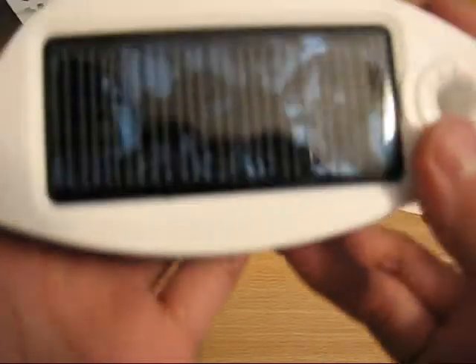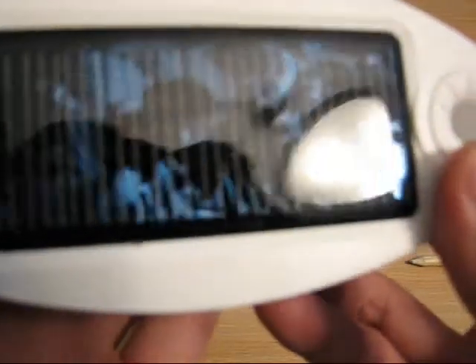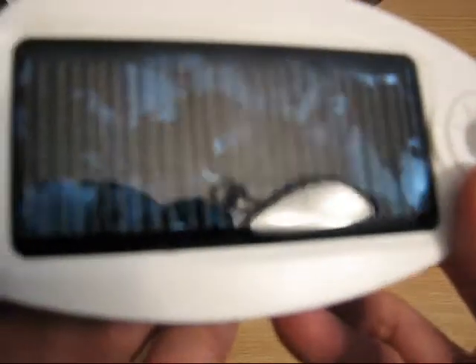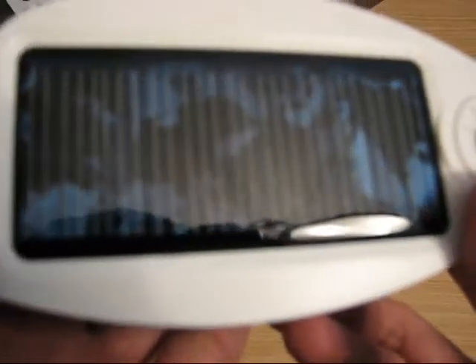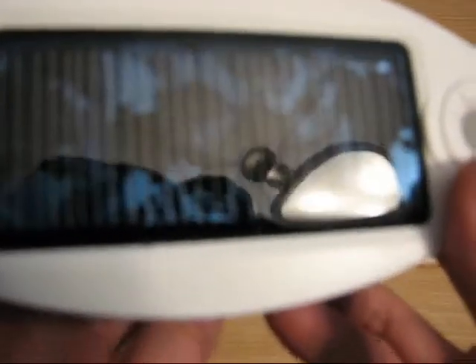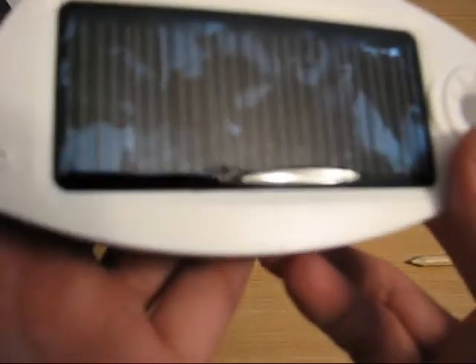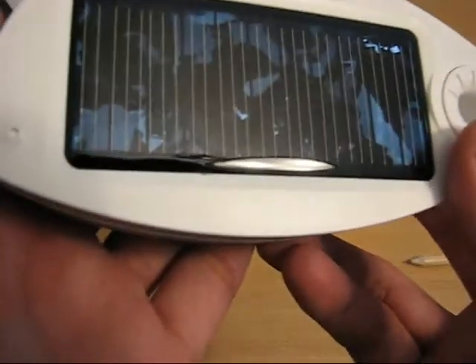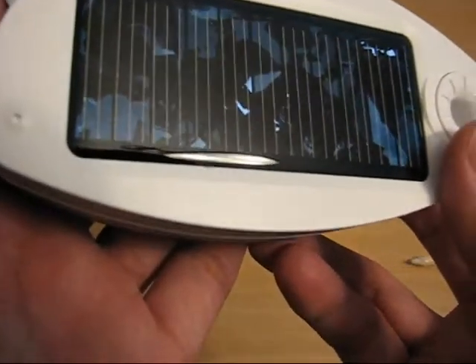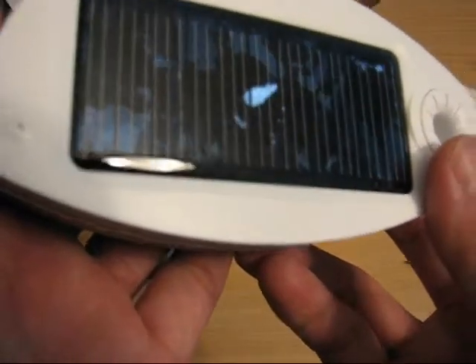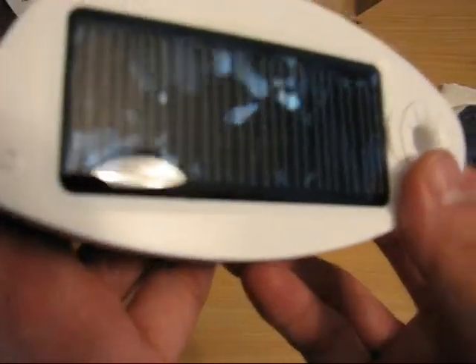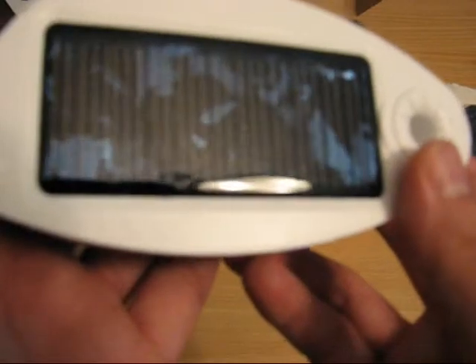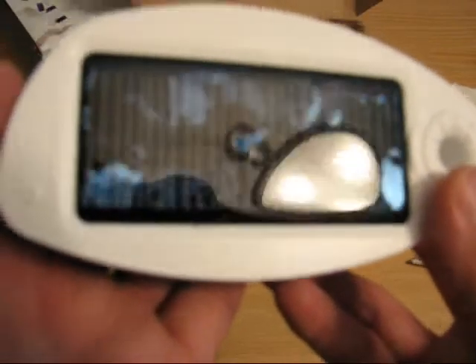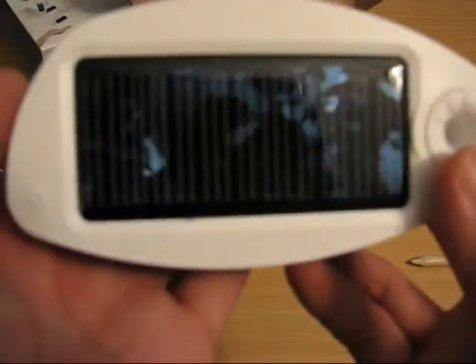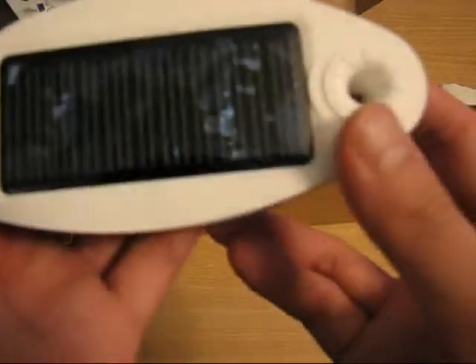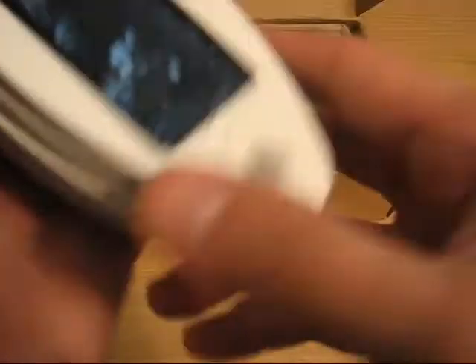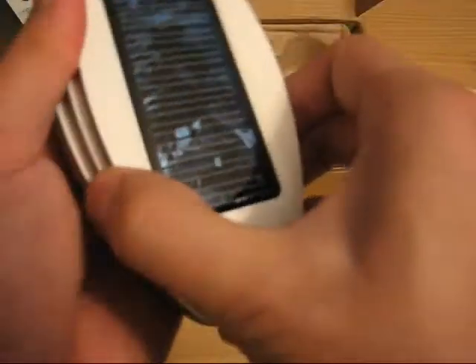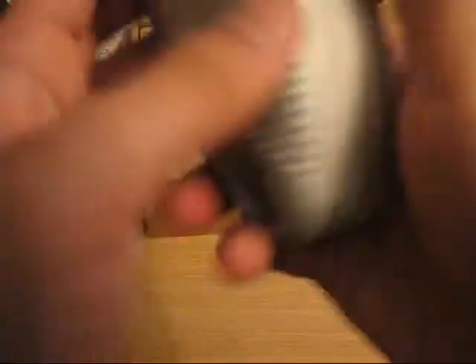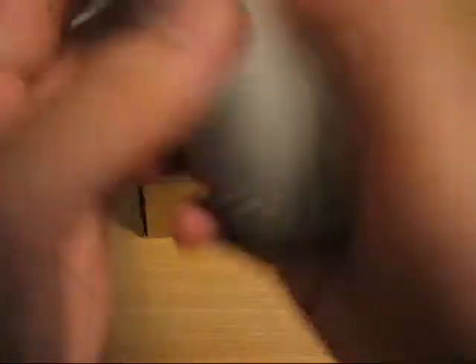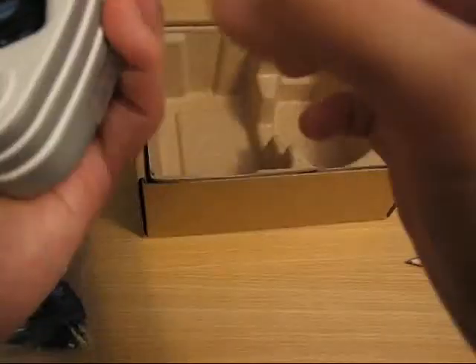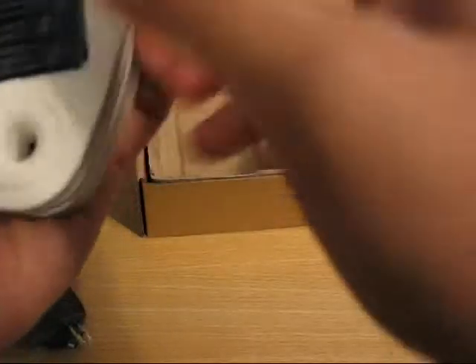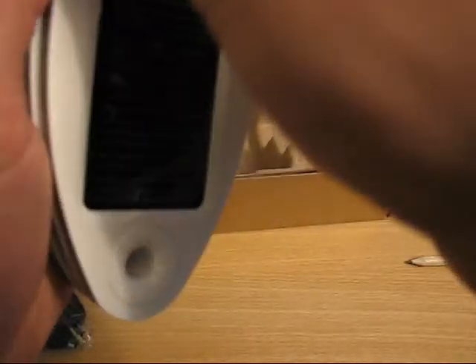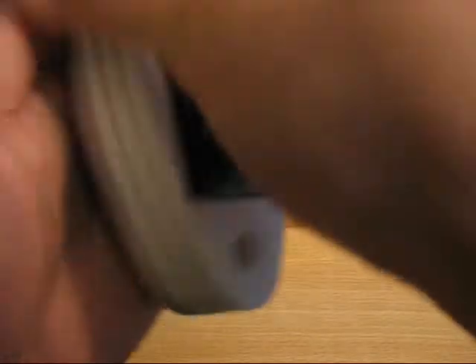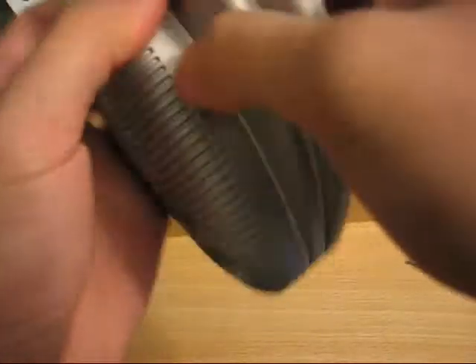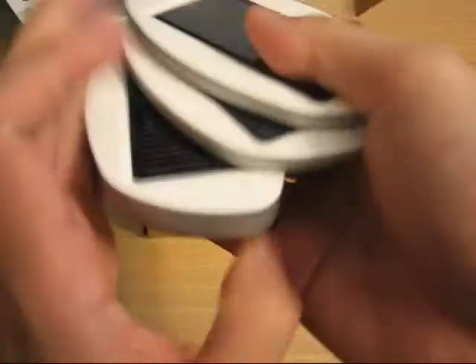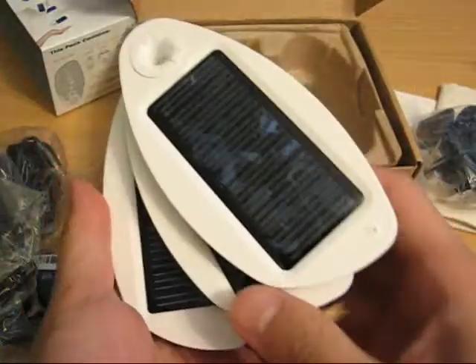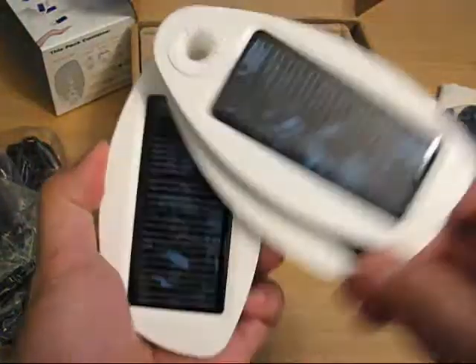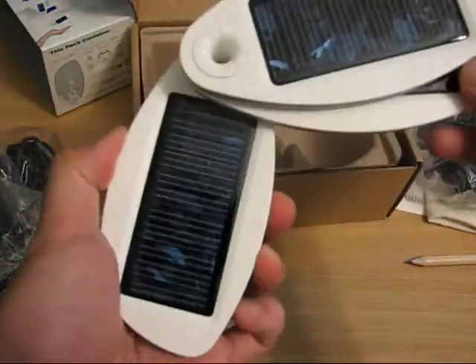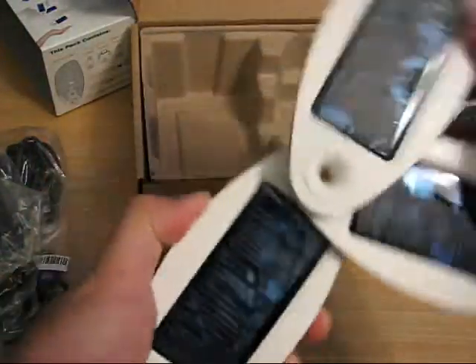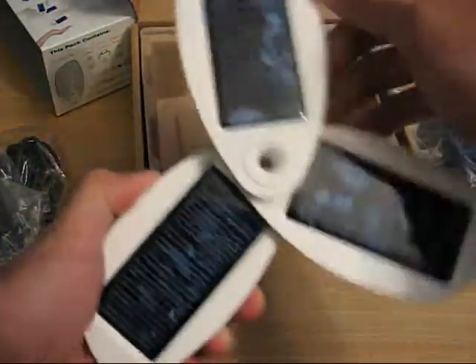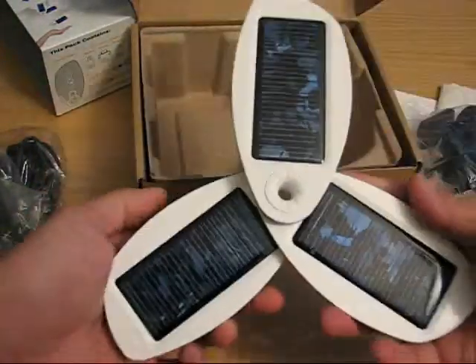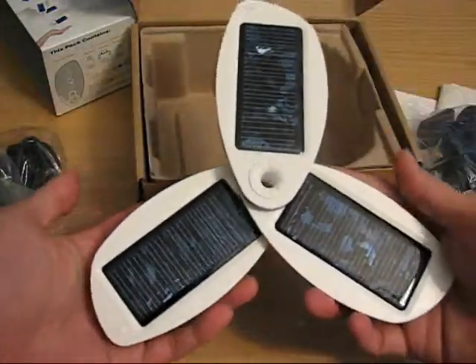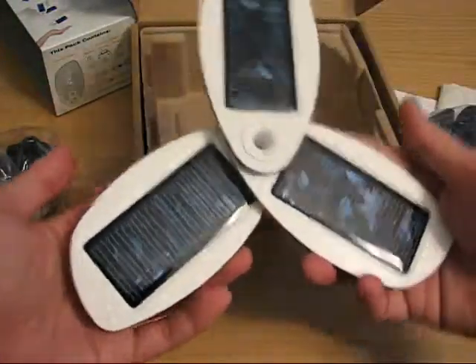And the actual Solio Magnesium itself. I can't tell if that design is there on purpose or something weird happening with the chemicals — I'm hoping it's on purpose. And I guess it just fans out somehow. There we go. The panel folds out one way, and here we are.